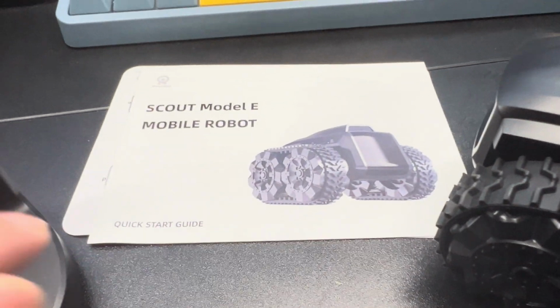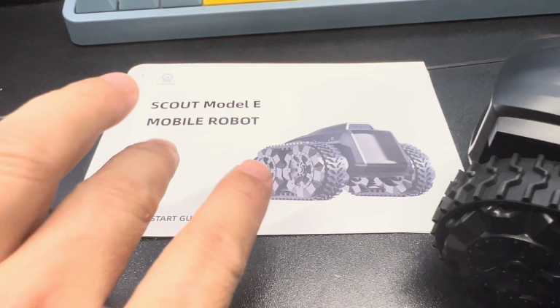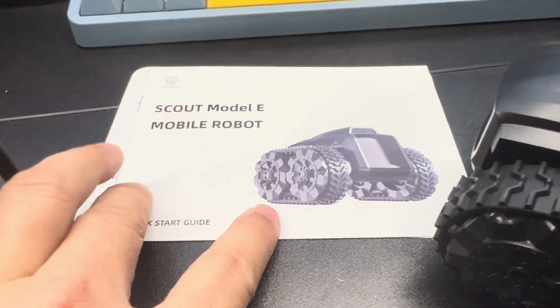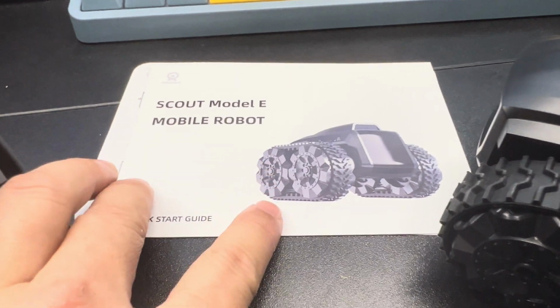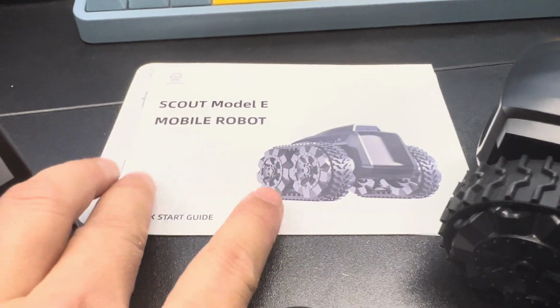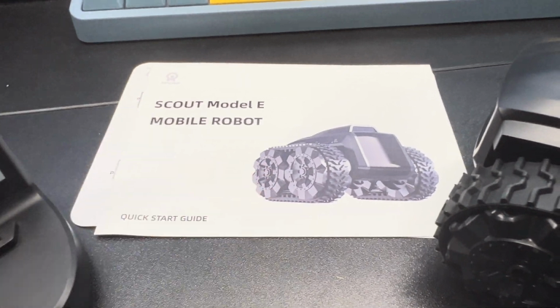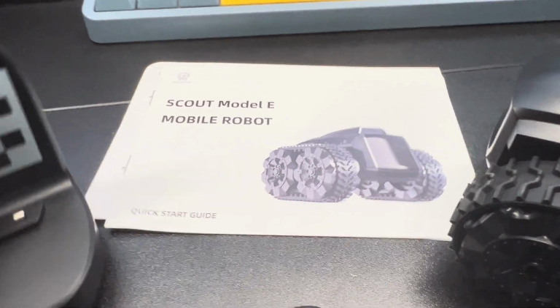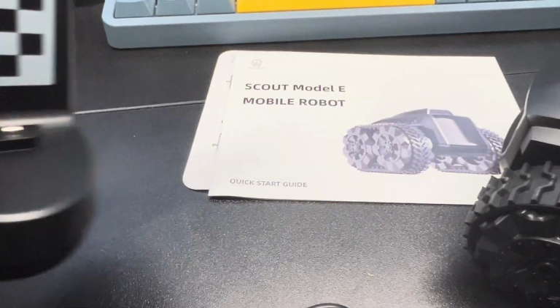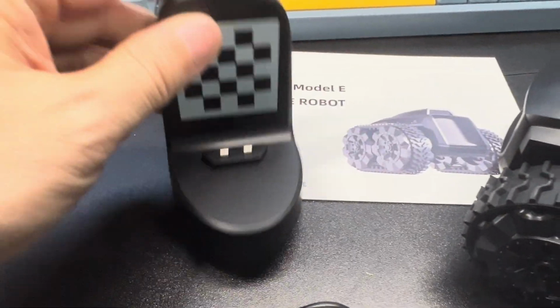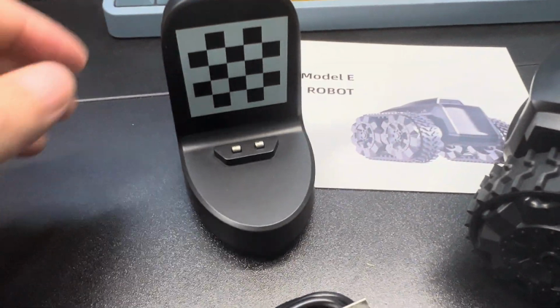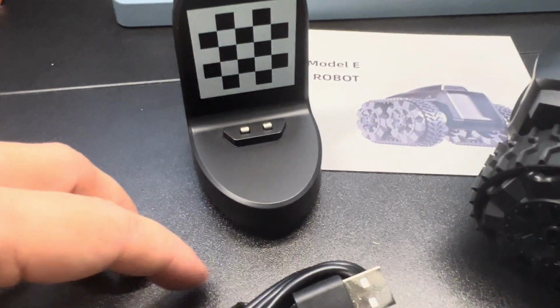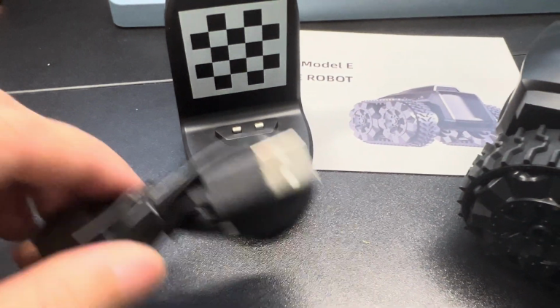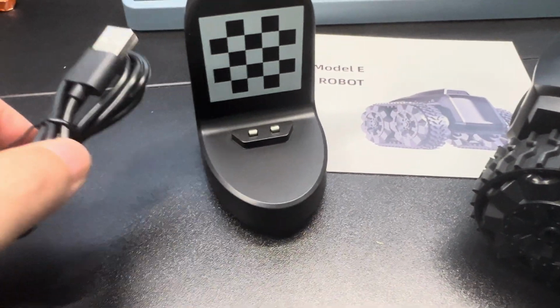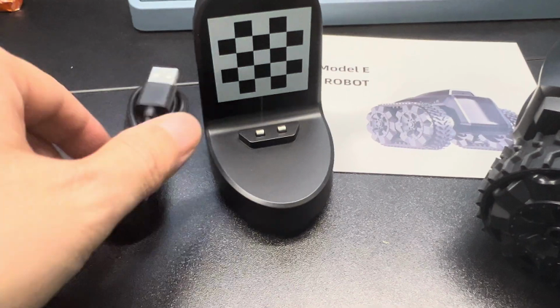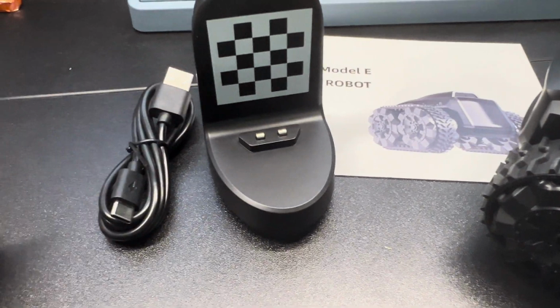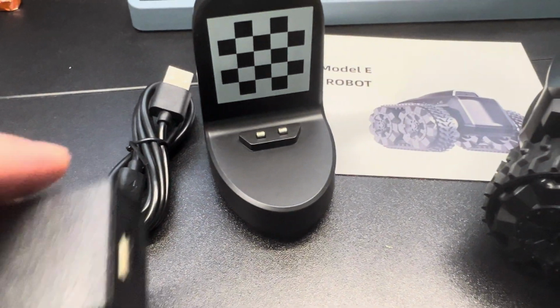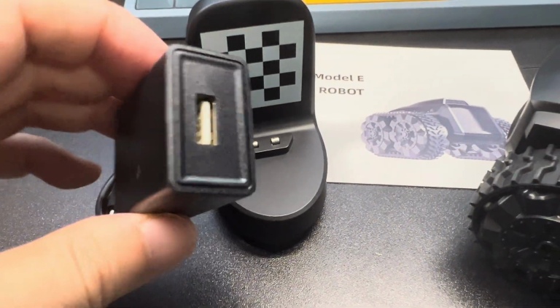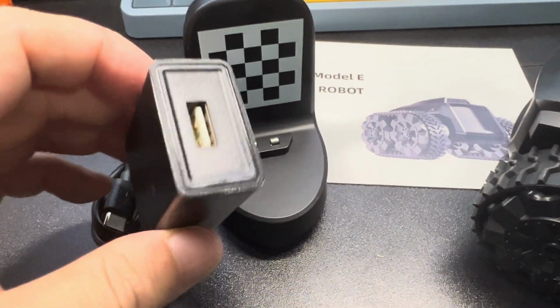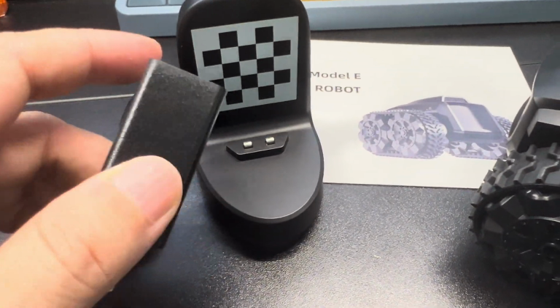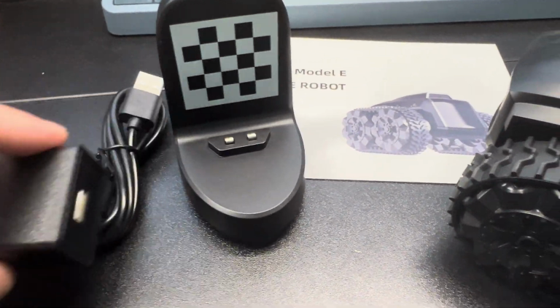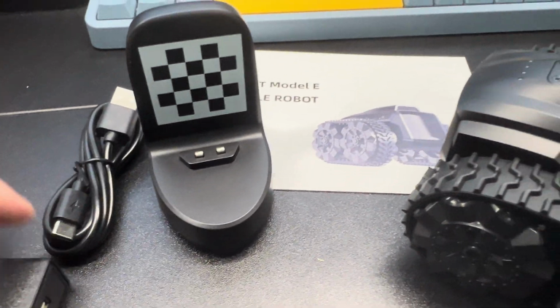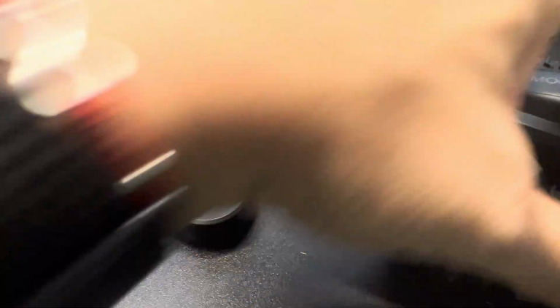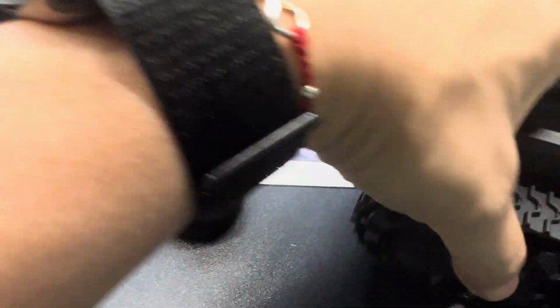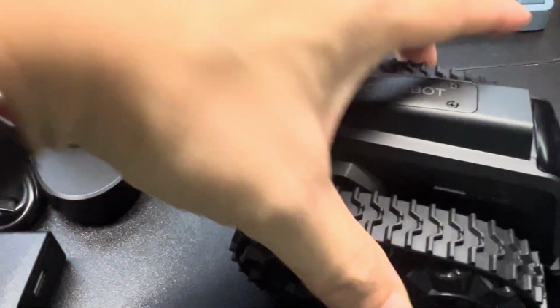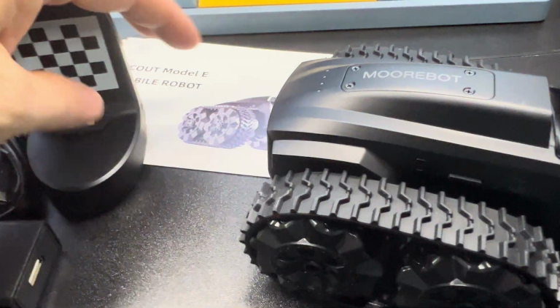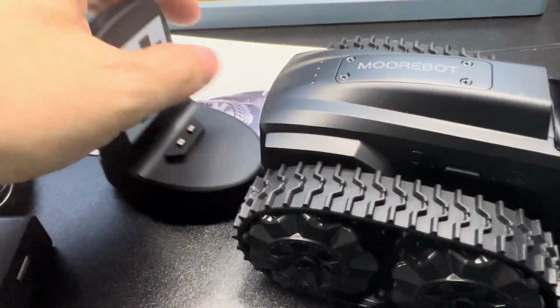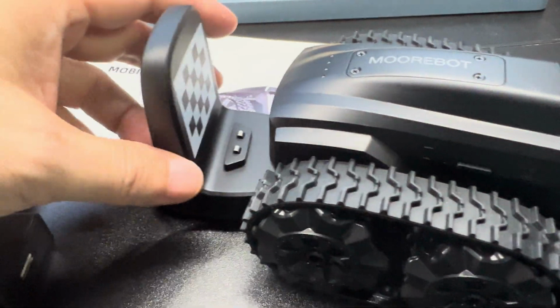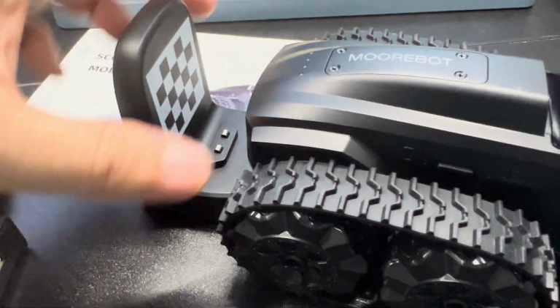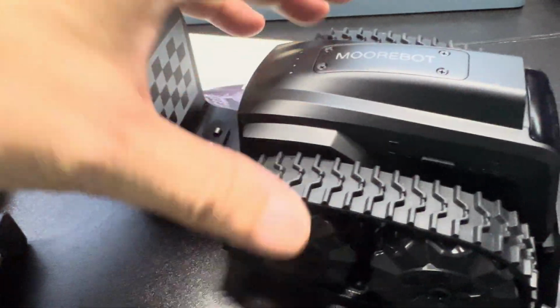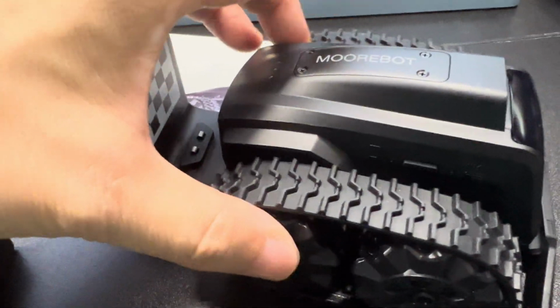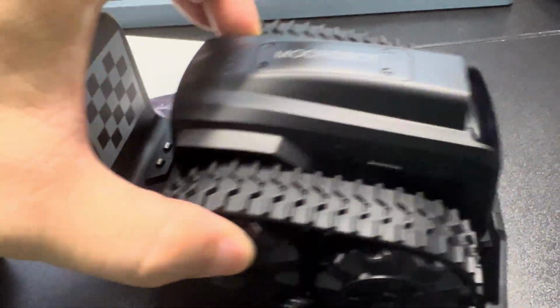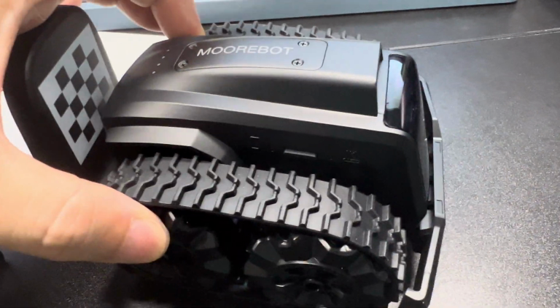This comes out of the box. You'll get the instruction manual. You'll get this cool little docking station with the USB cord and the charging. So whenever it's ready to go, it'll dock into the station and charge itself.